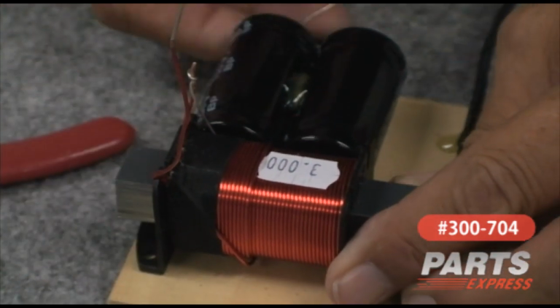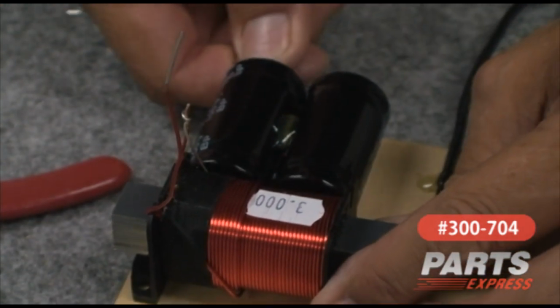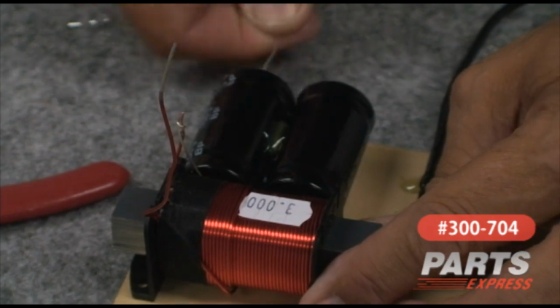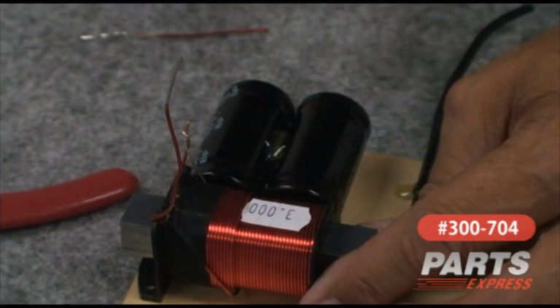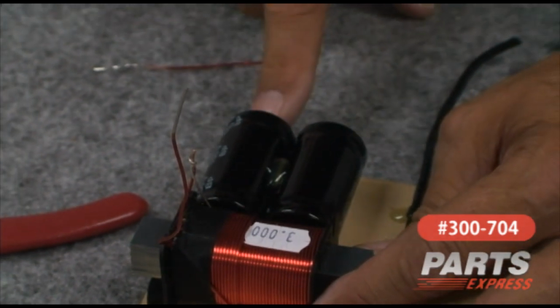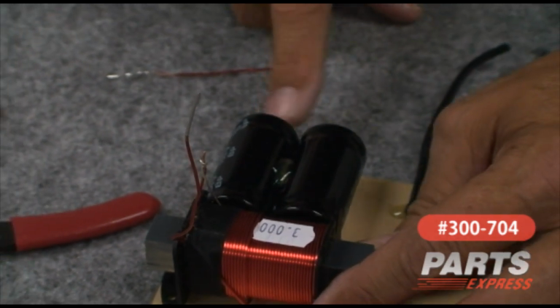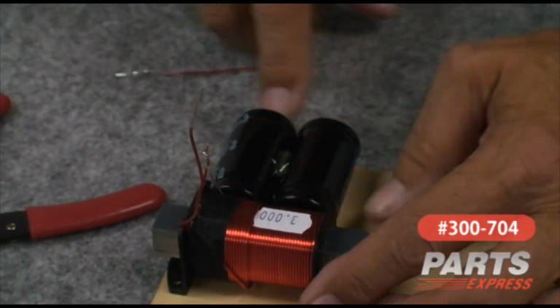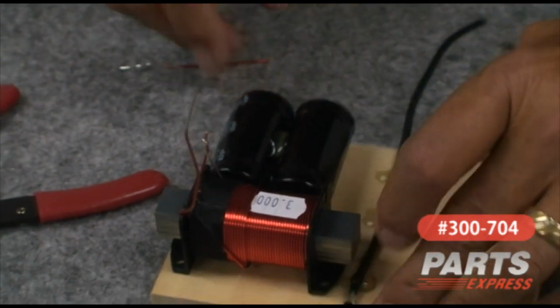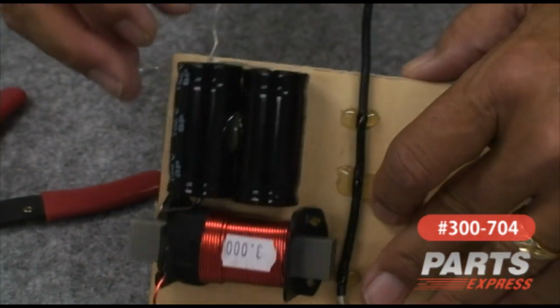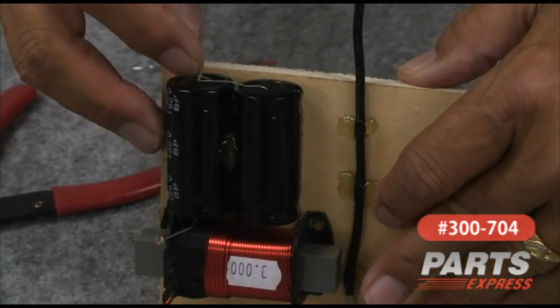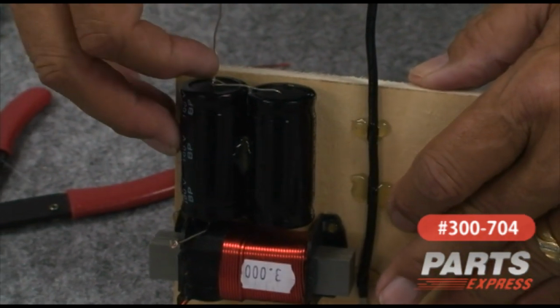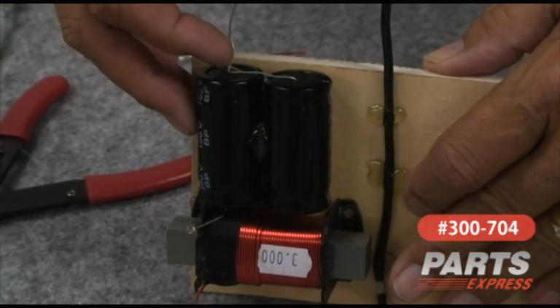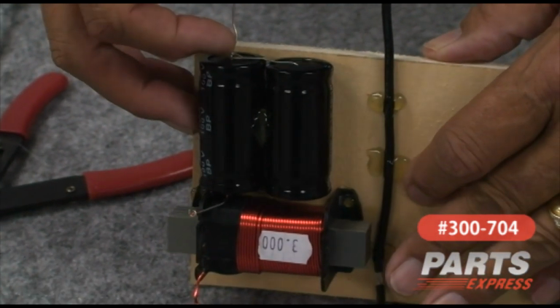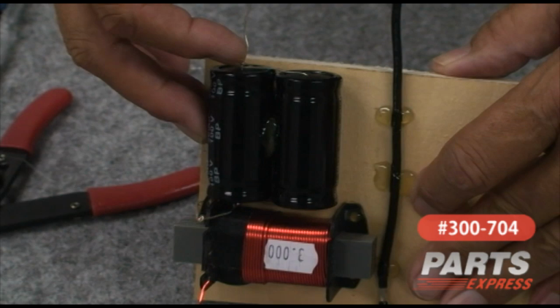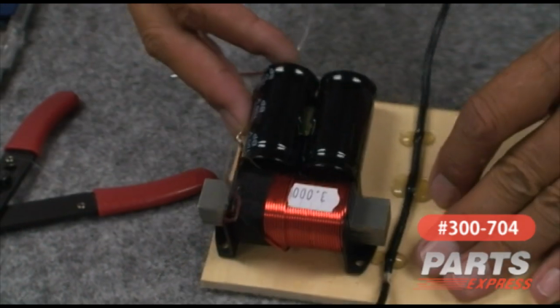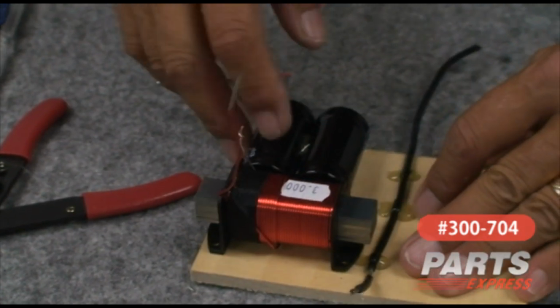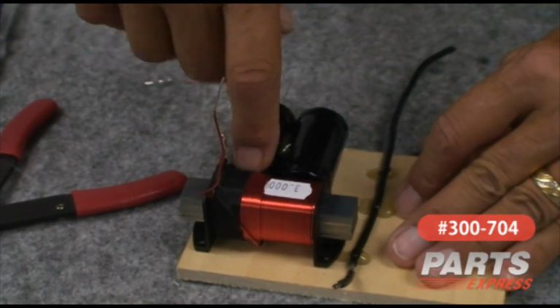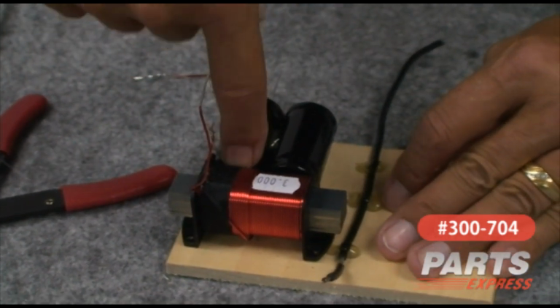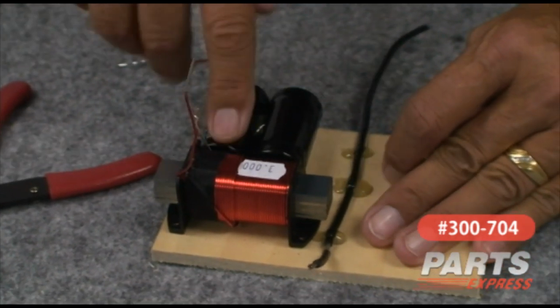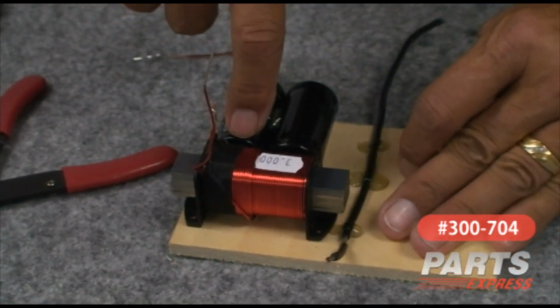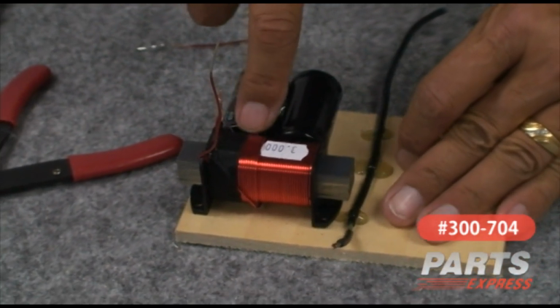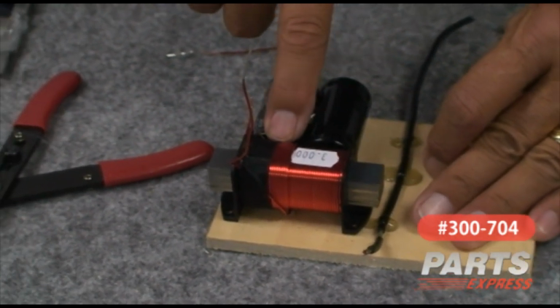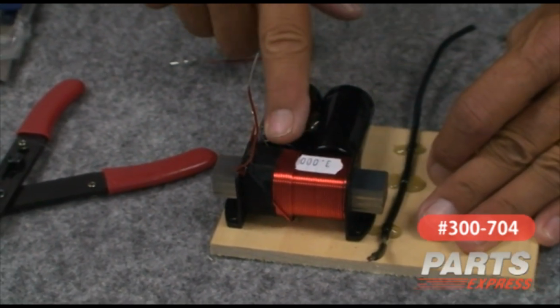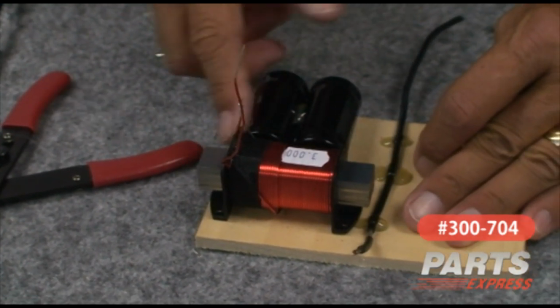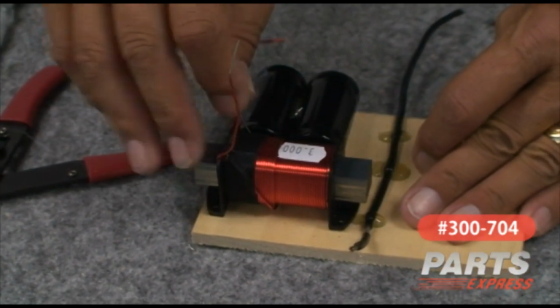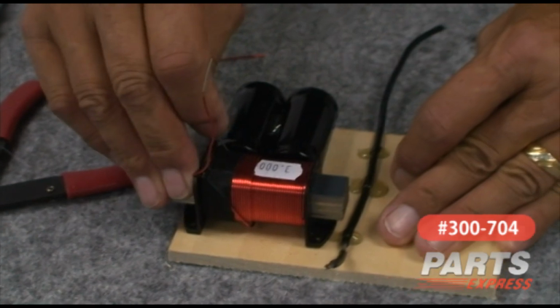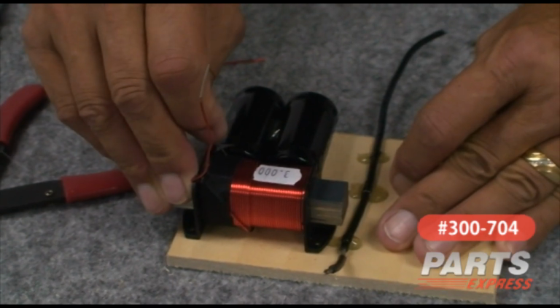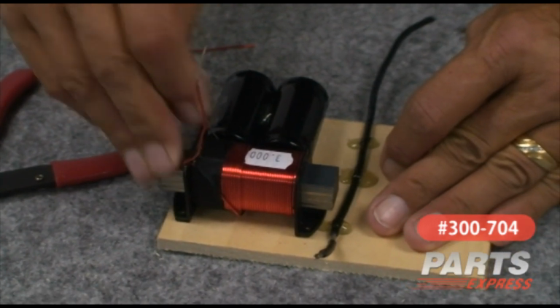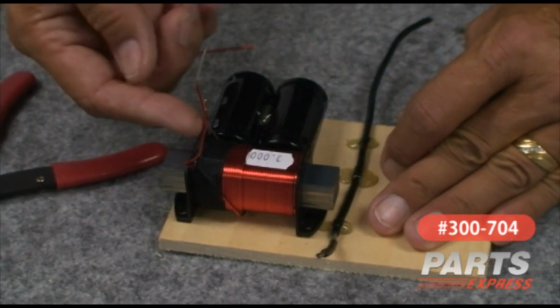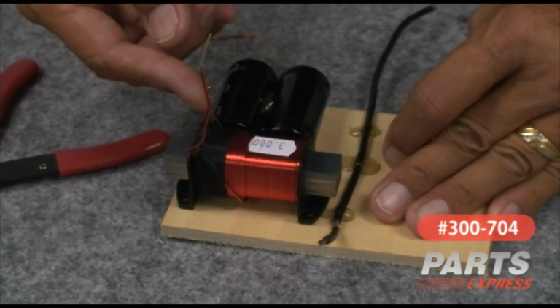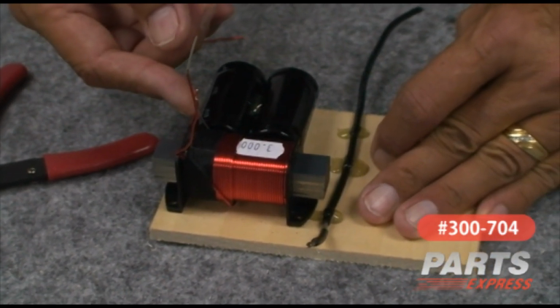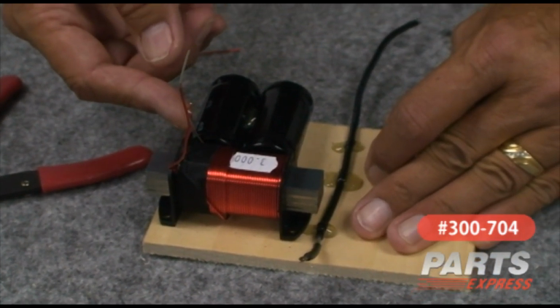So this is our input terminal. We have a solder connection back here on the back which we'll make later. I went ahead and soldered the one on the front because it's kind of tight quarters down in there. This is connected to the input side of the coil.